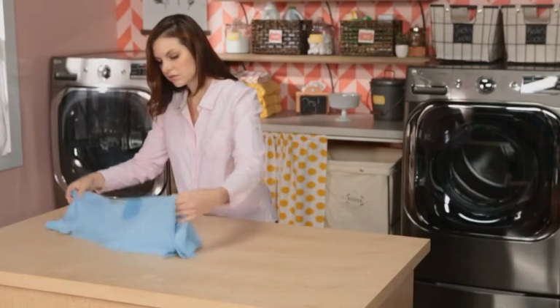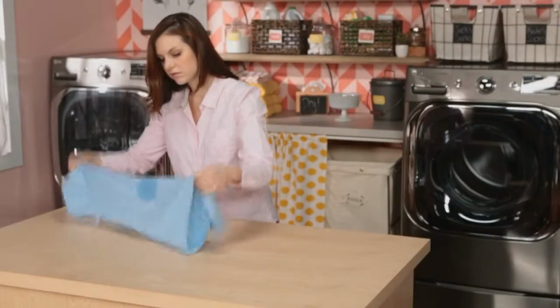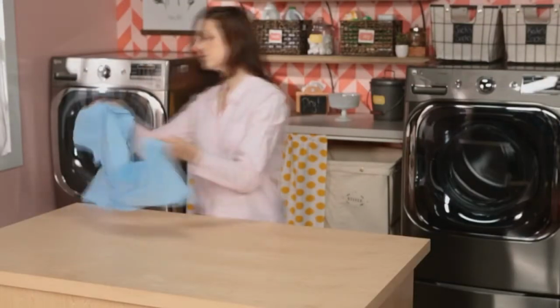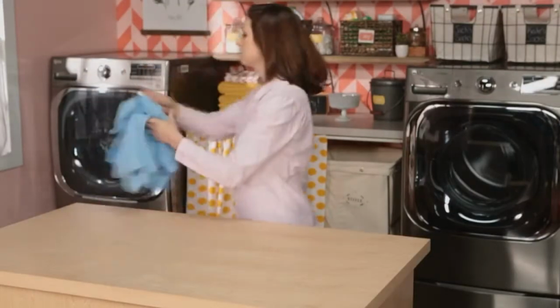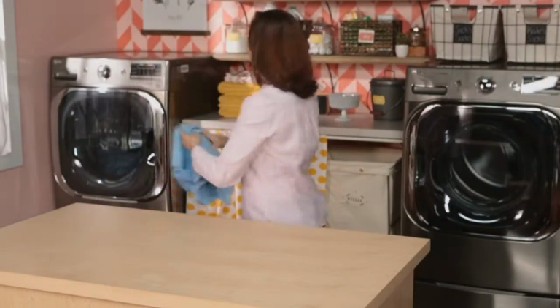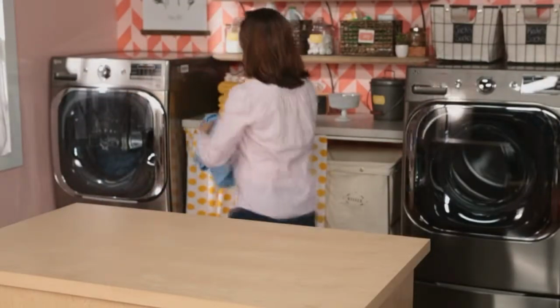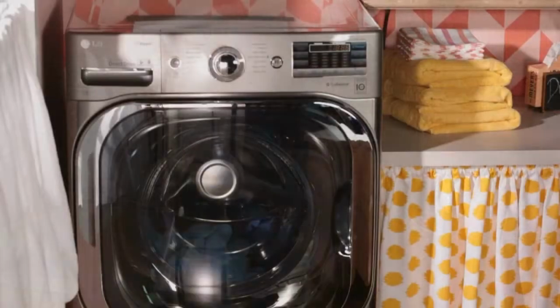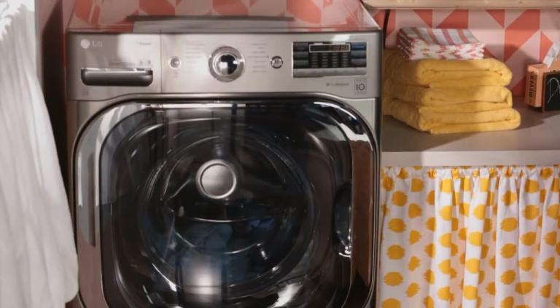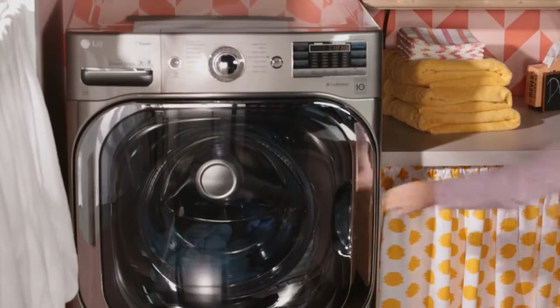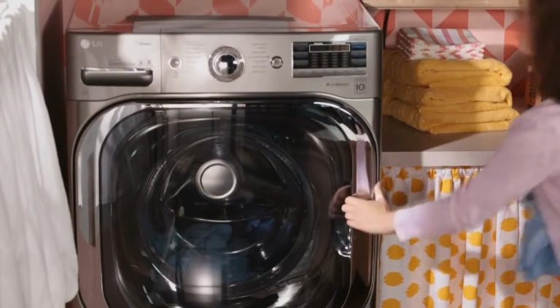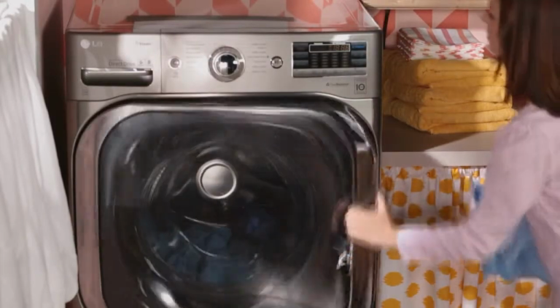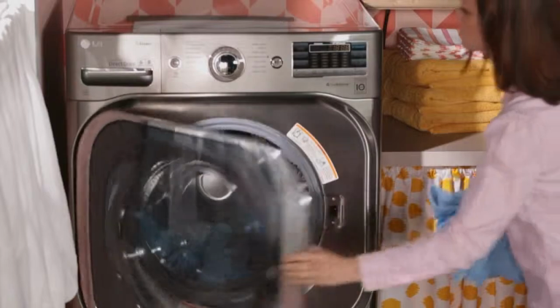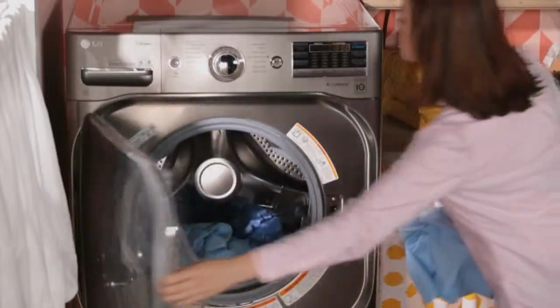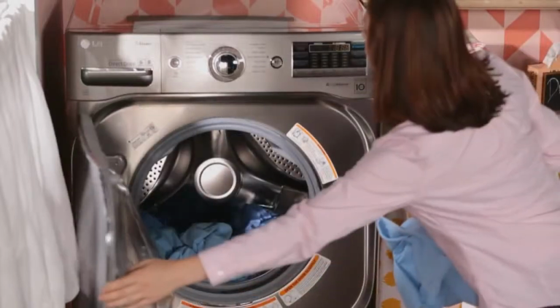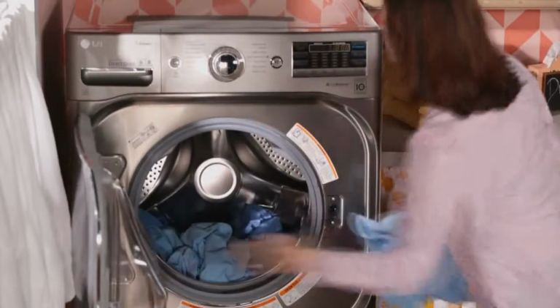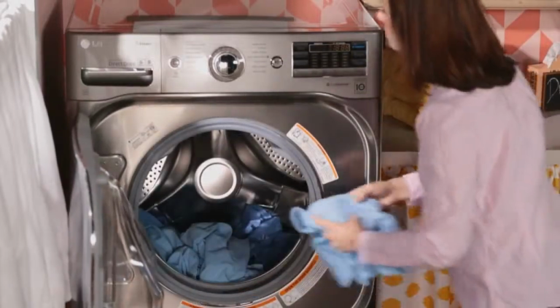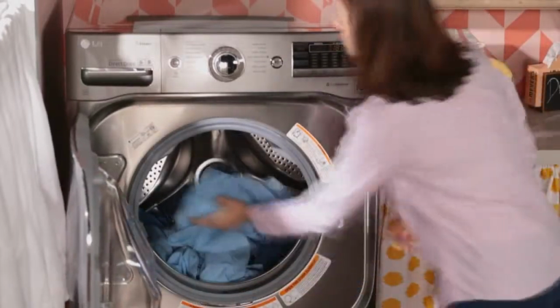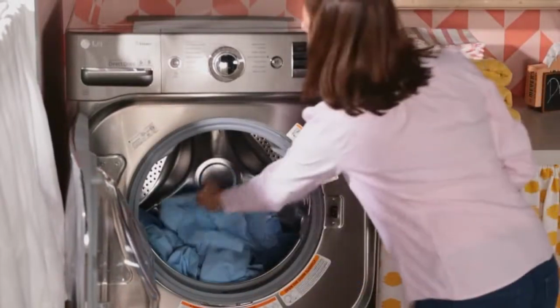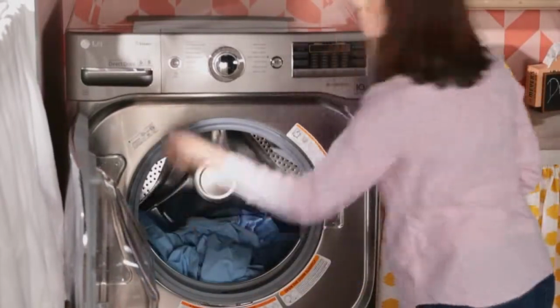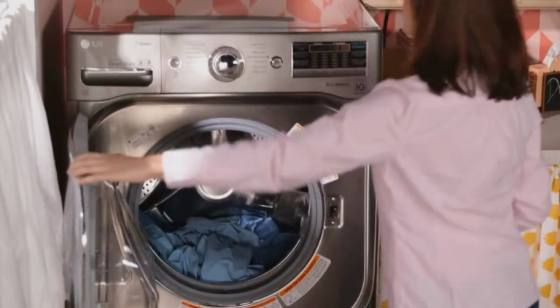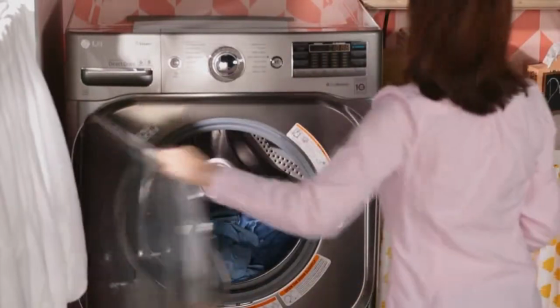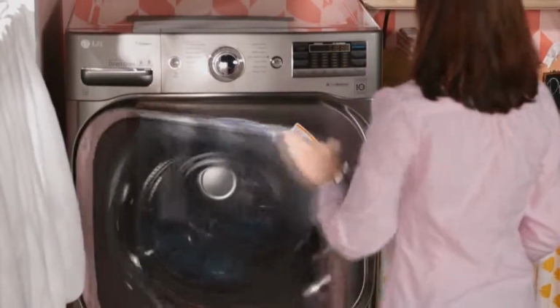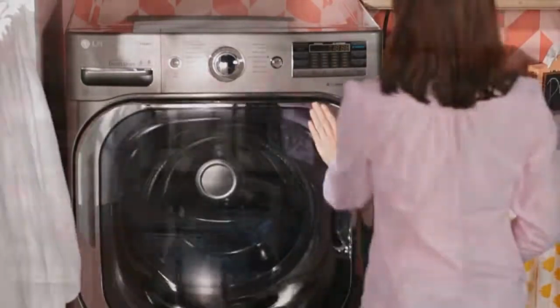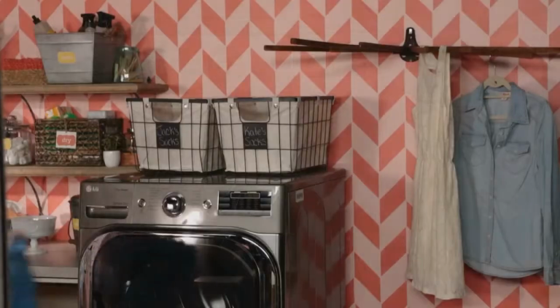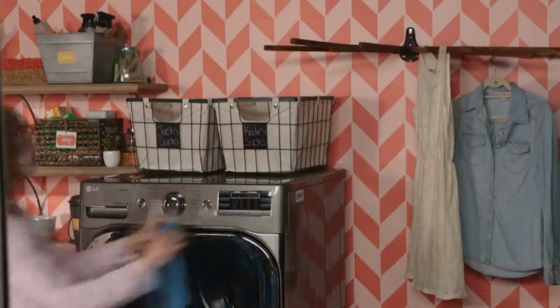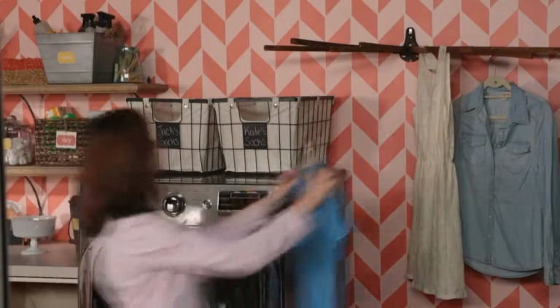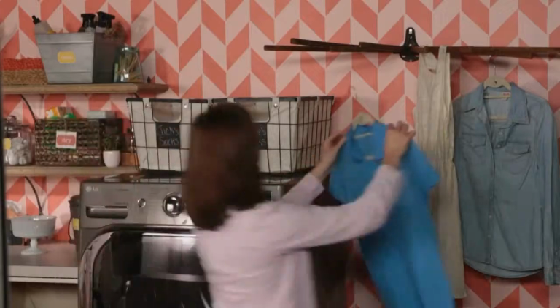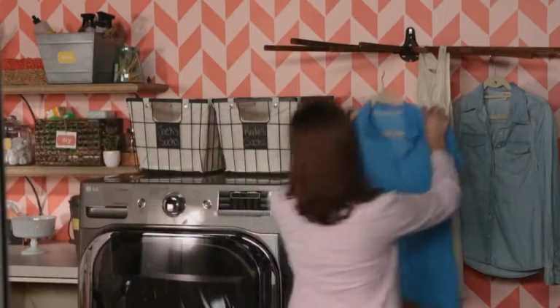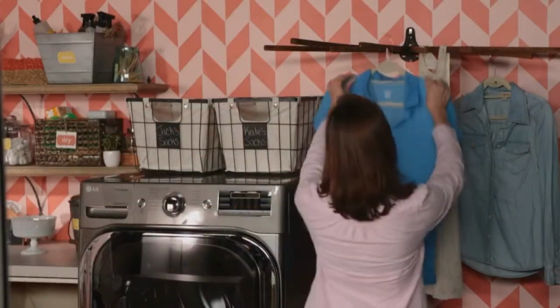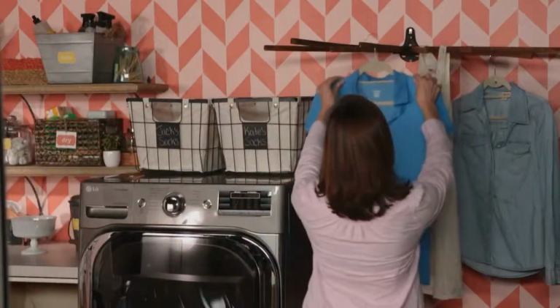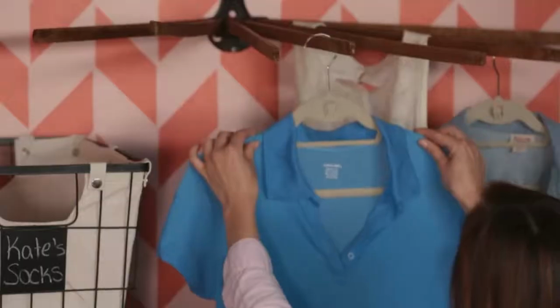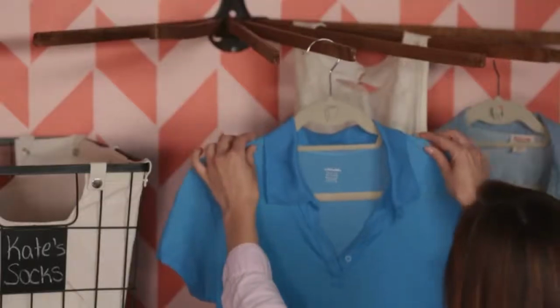Wash the garment using the hottest water recommended for the fabric and the right amount of detergent for your load. The secret weapon to saying goodbye to grease stains is line drying.